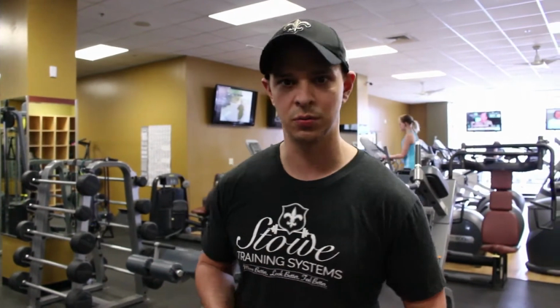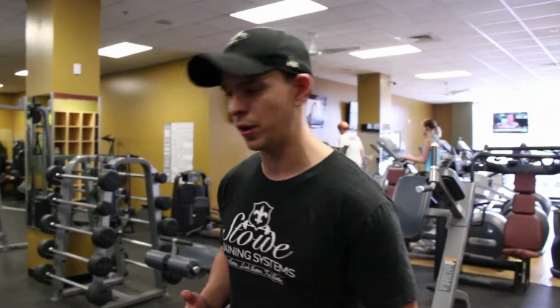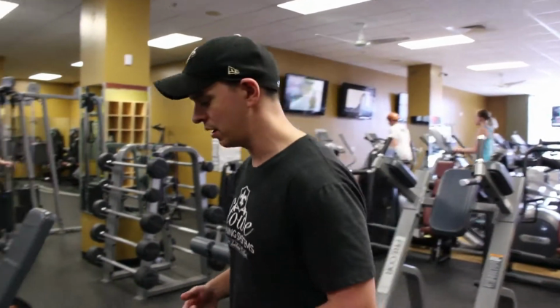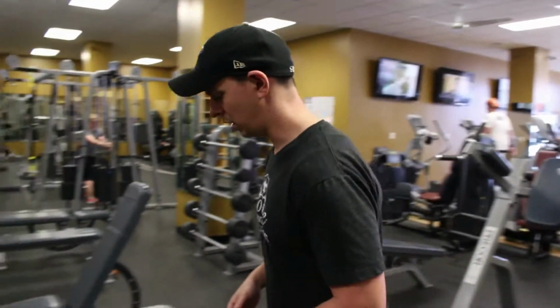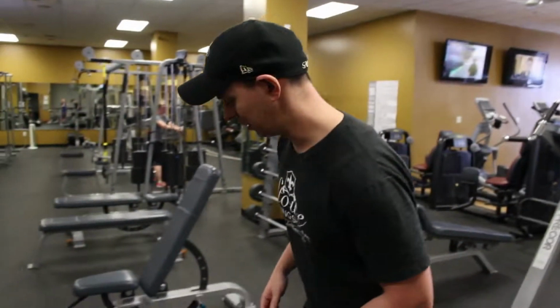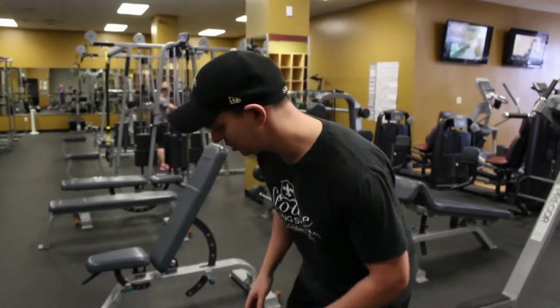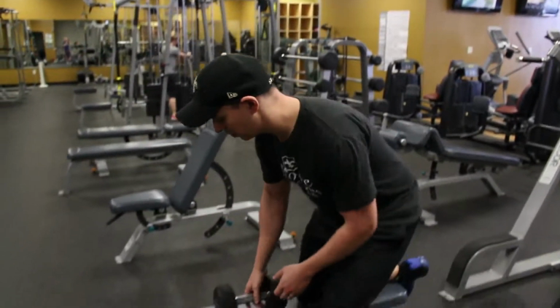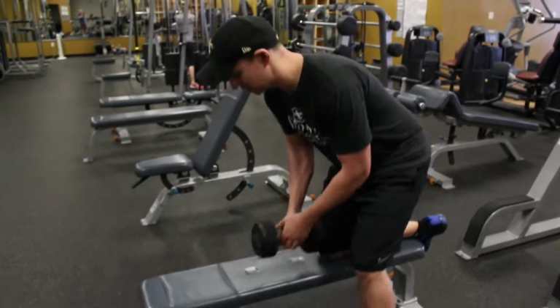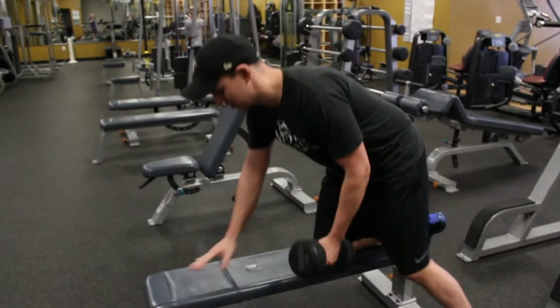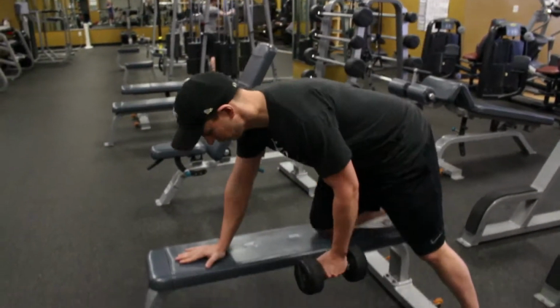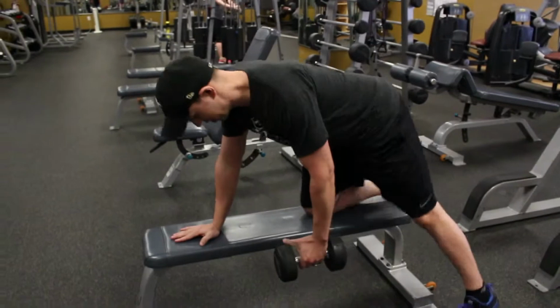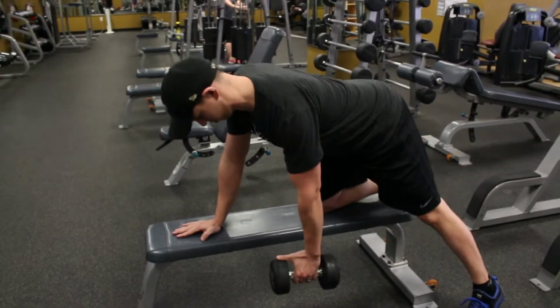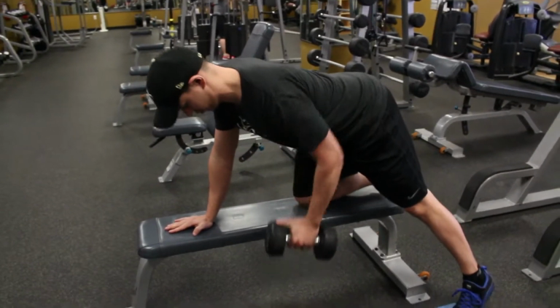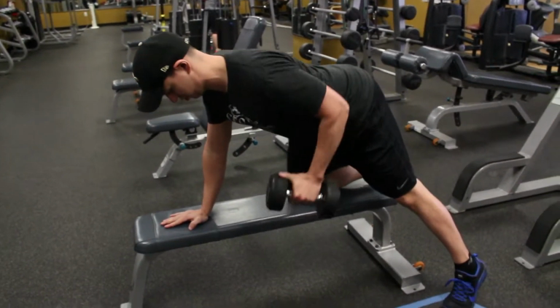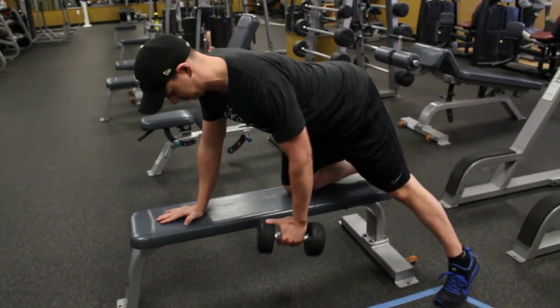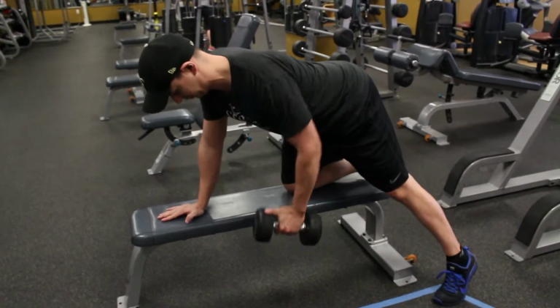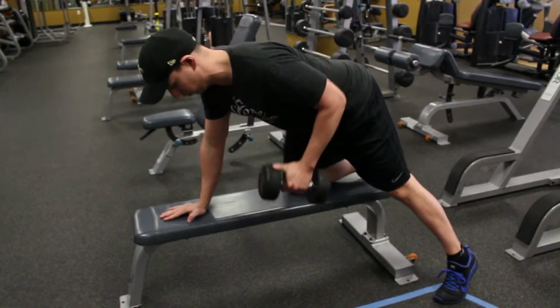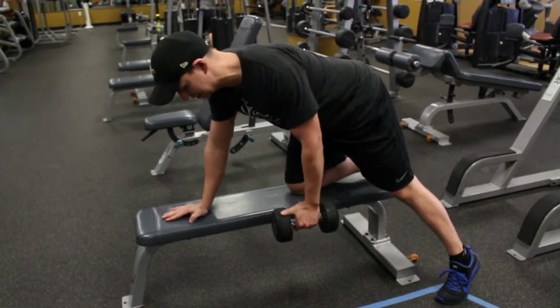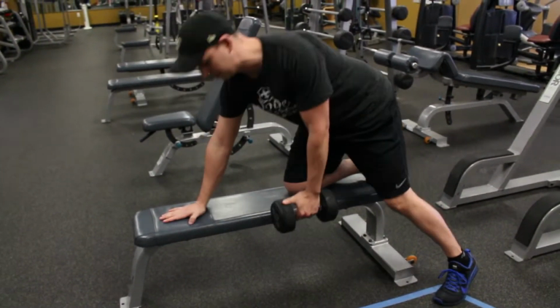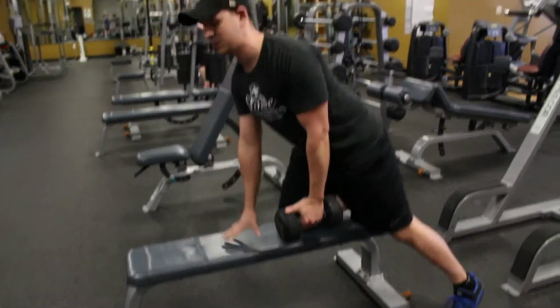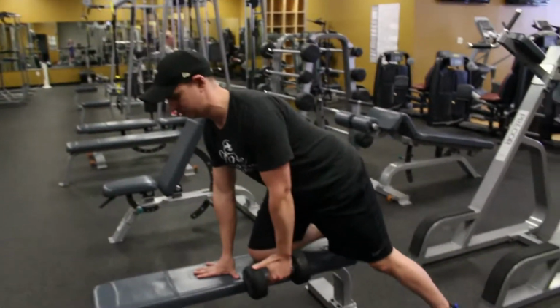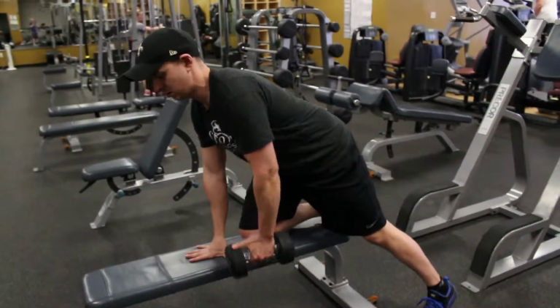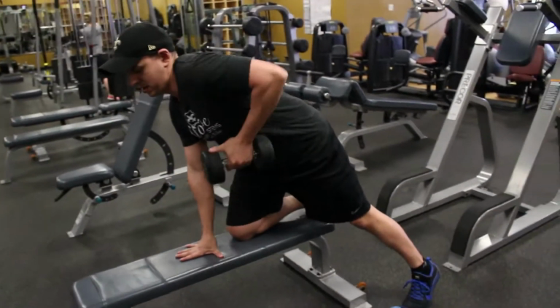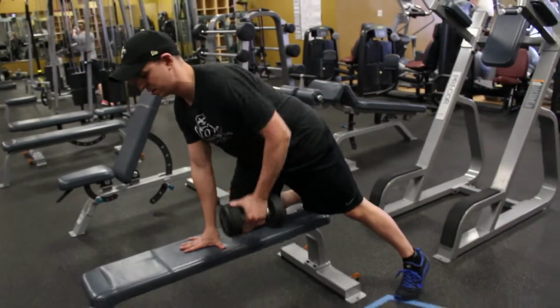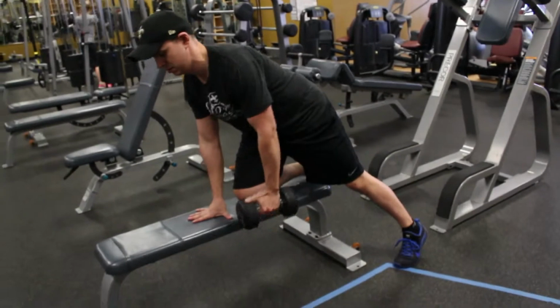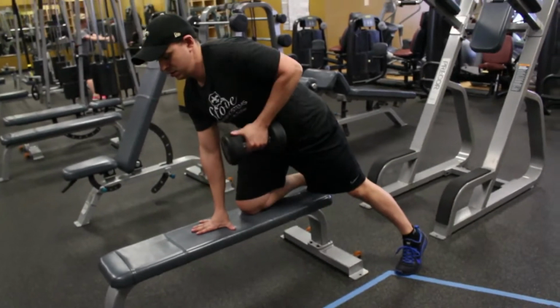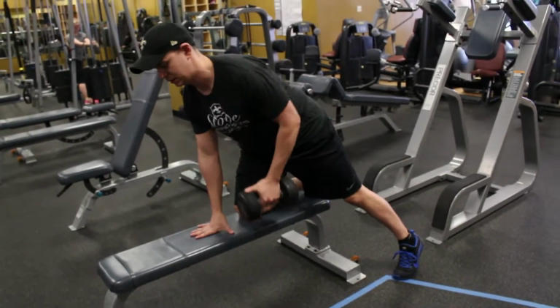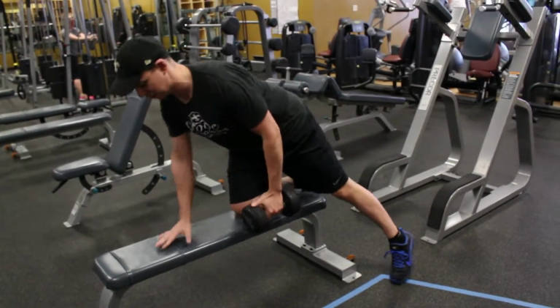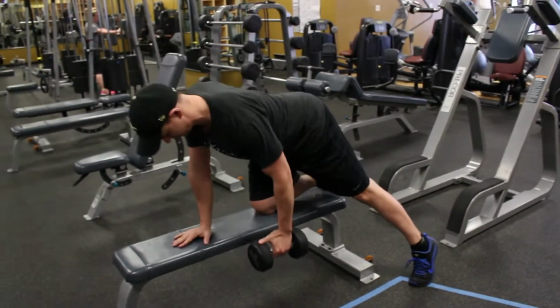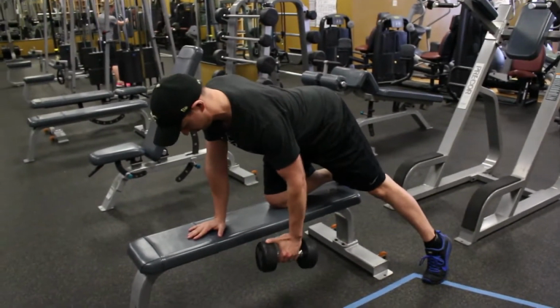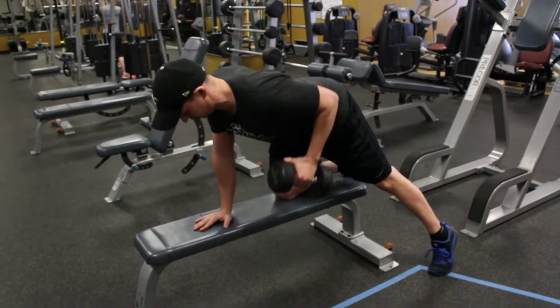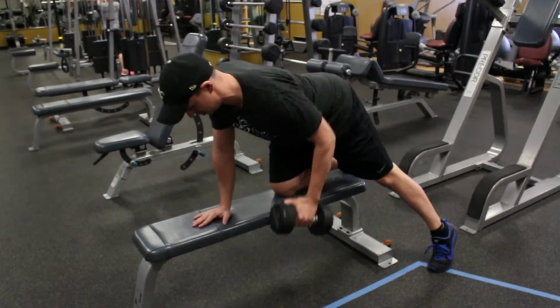What we'd like to do on a row exercise is be right here. What I see too often is being right here. So again, I'd rather you be right here.